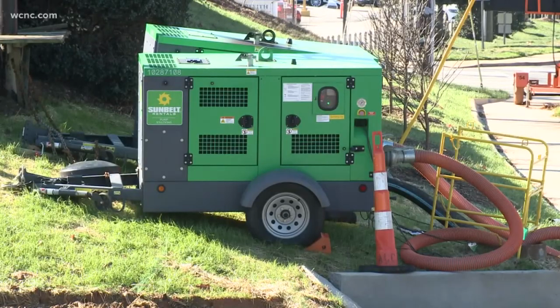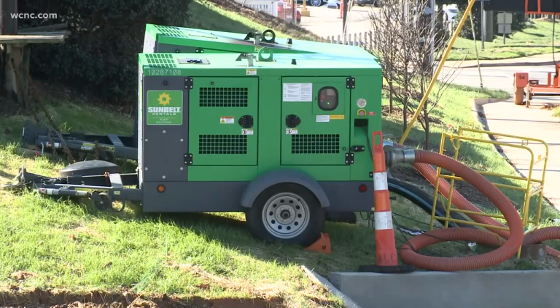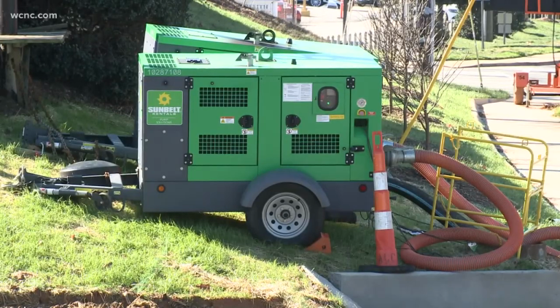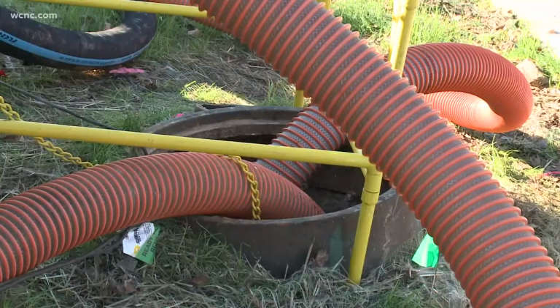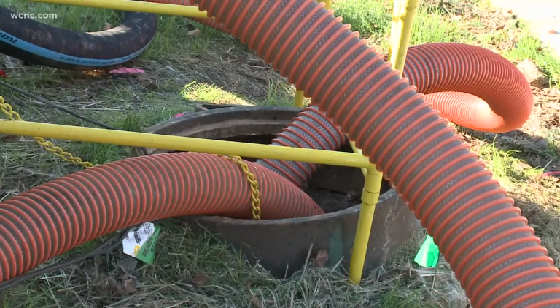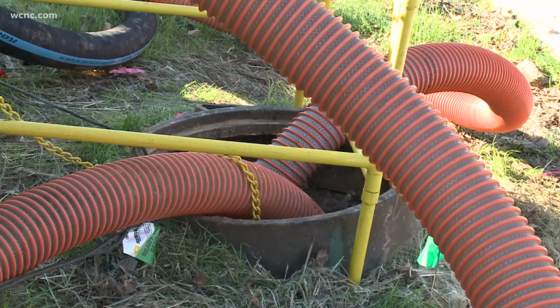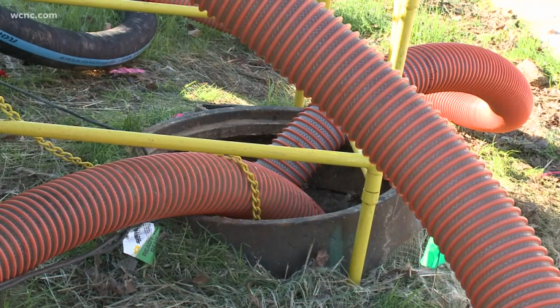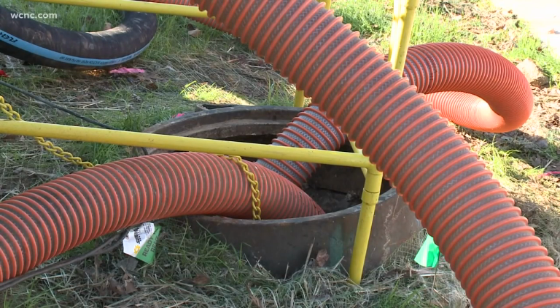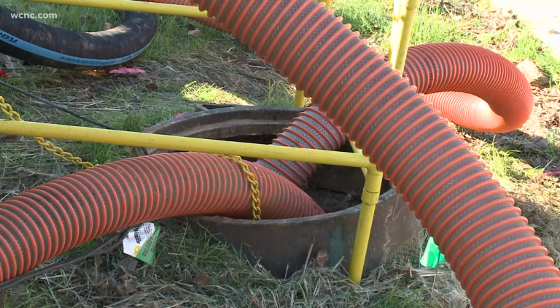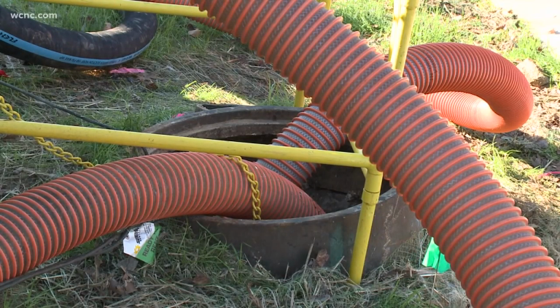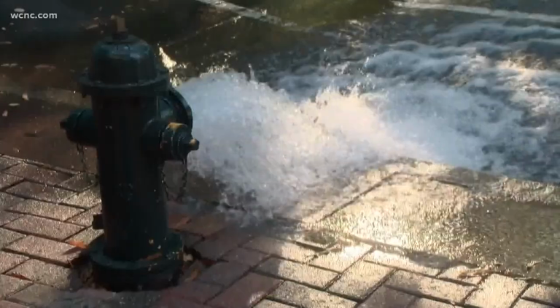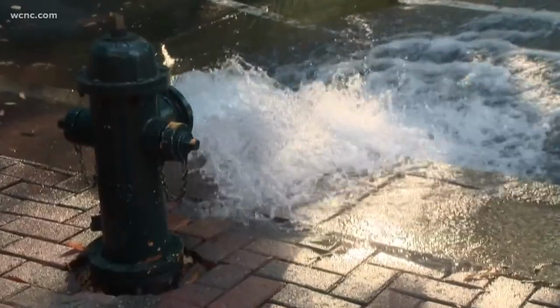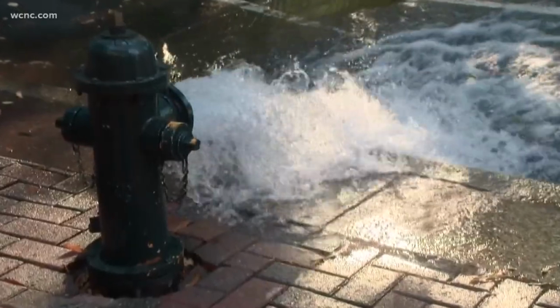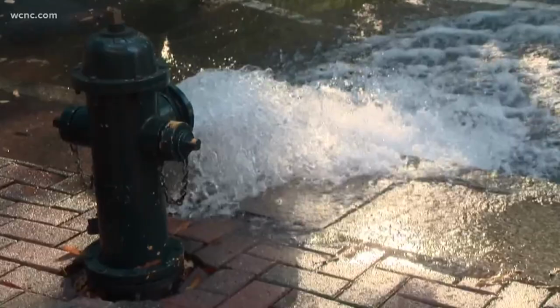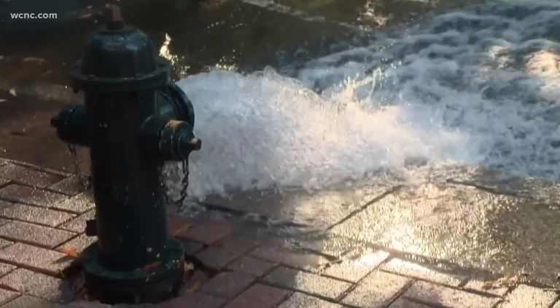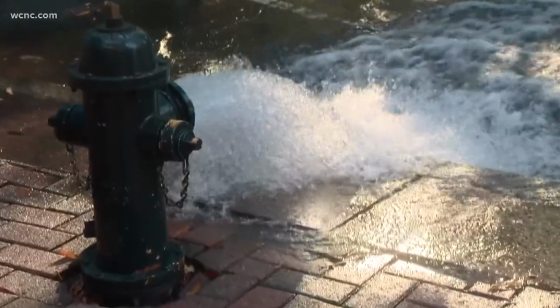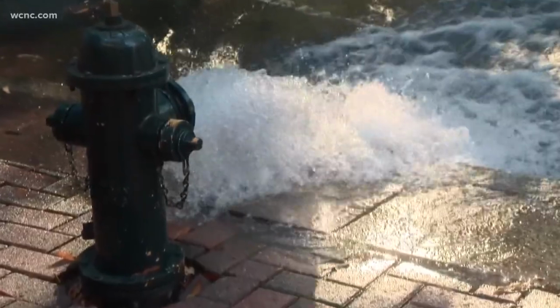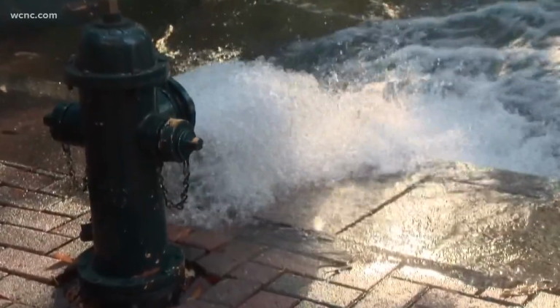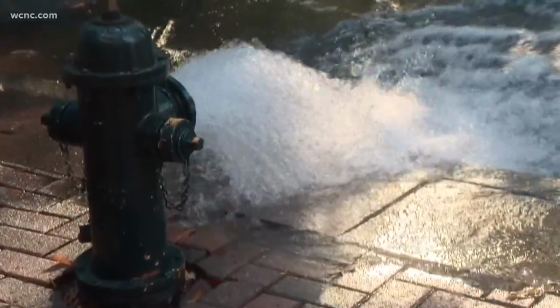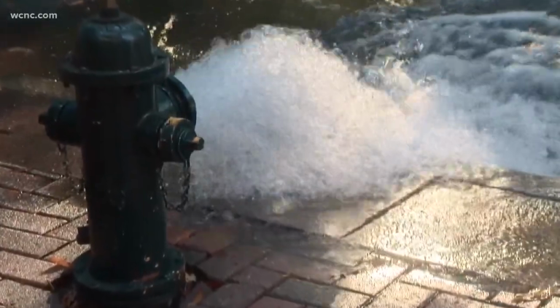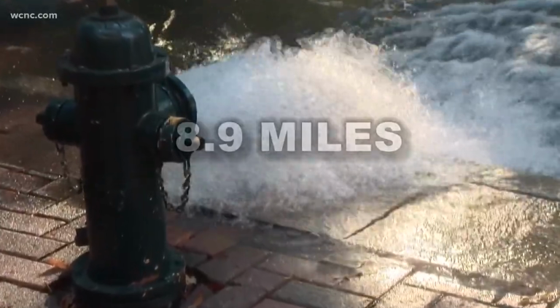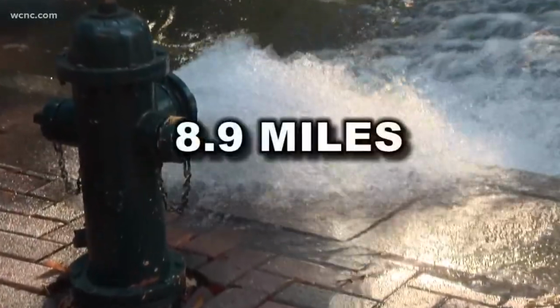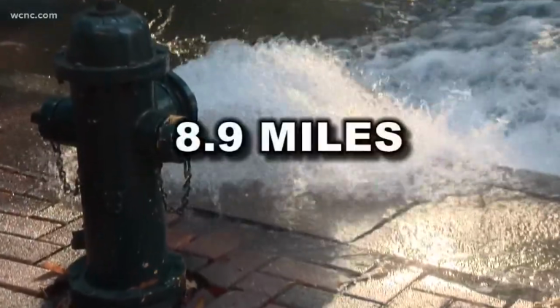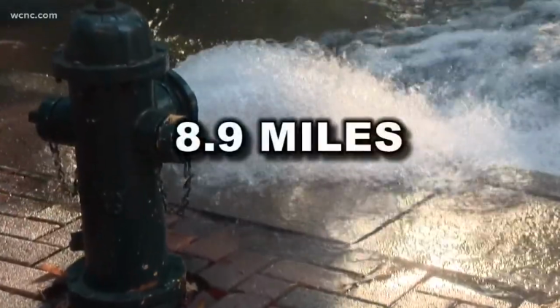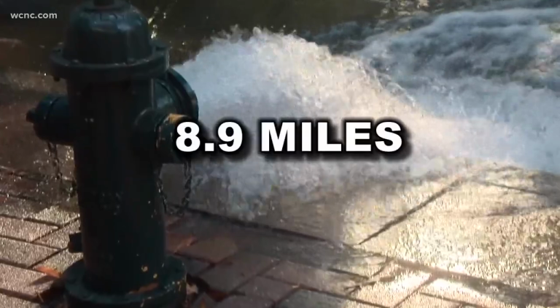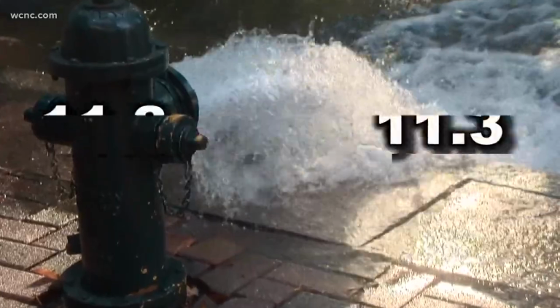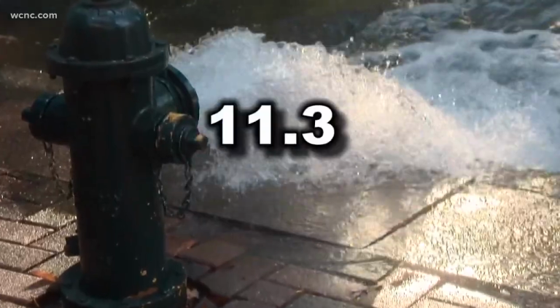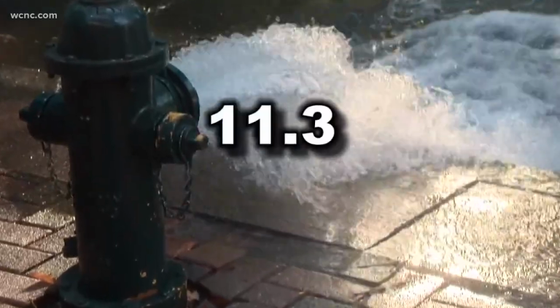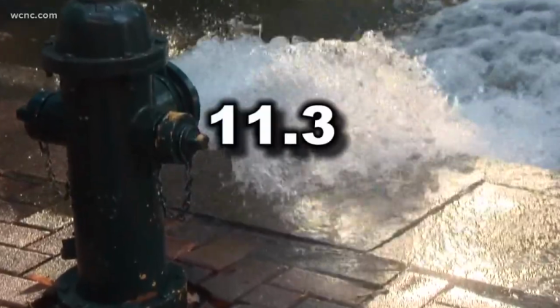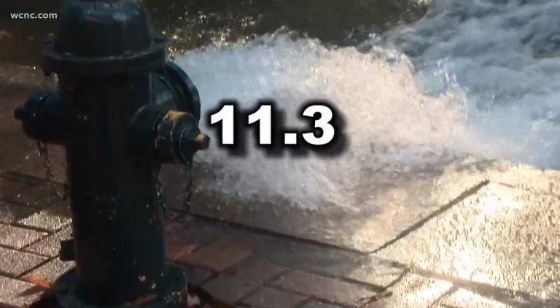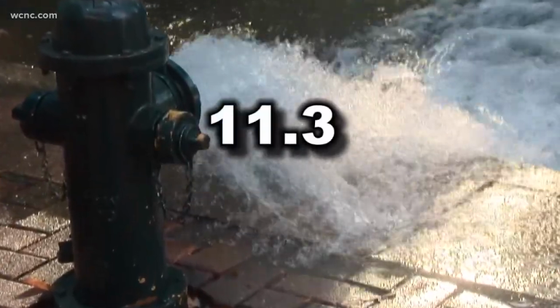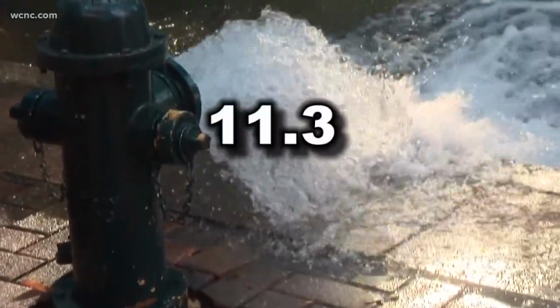Charlotte Water says work is being done to replace water pipes and failing wastewater pipes. The utility service regularly does work like this, rehabilitating or replacing nearly nine miles of water pipes and more than 11 miles of wastewater pipes in fiscal year 2021.